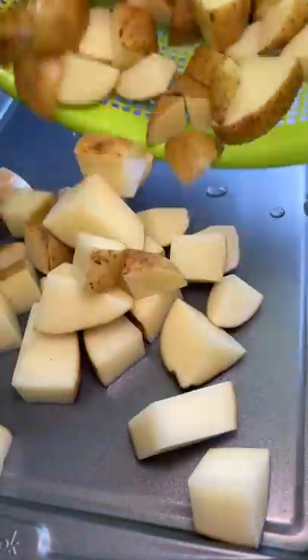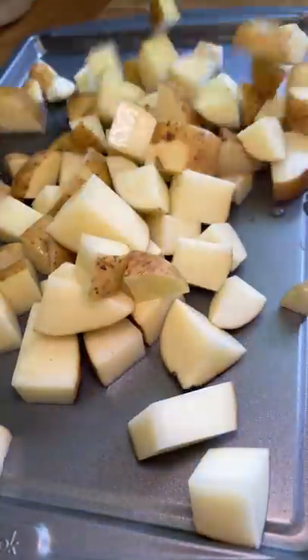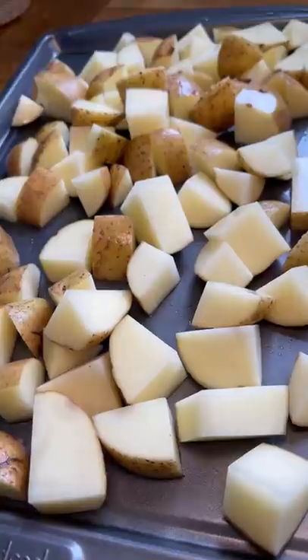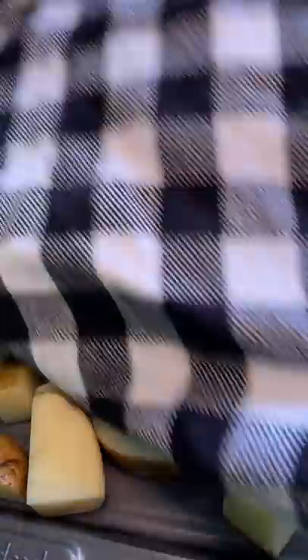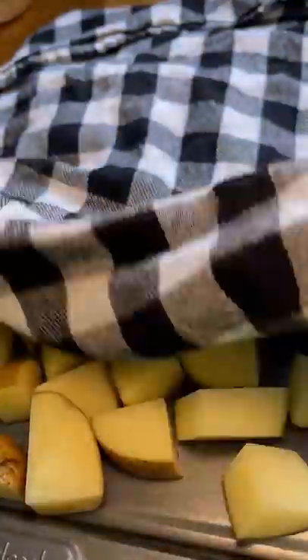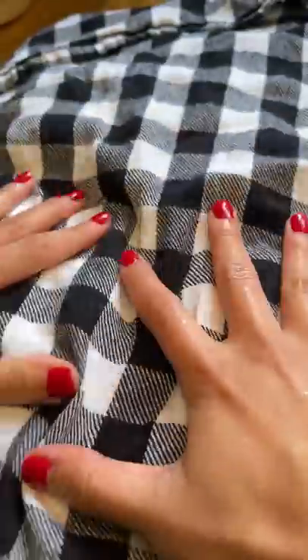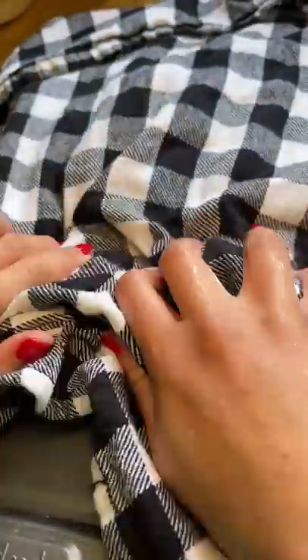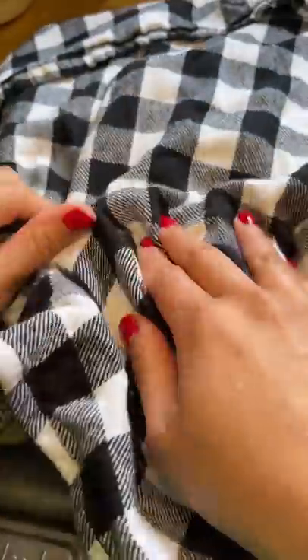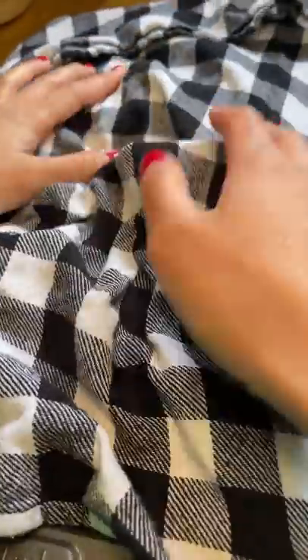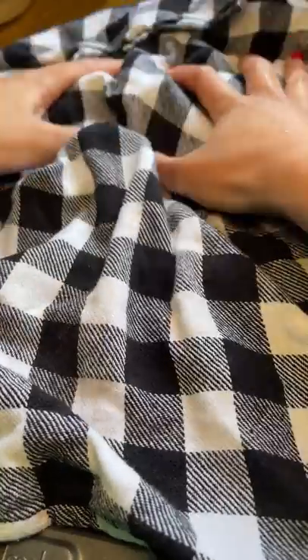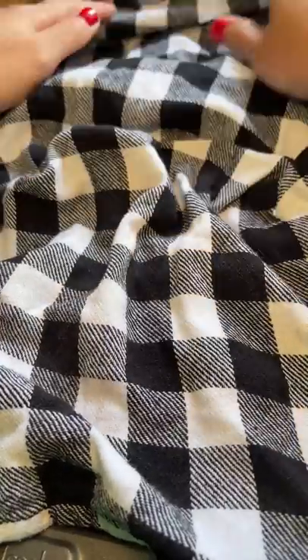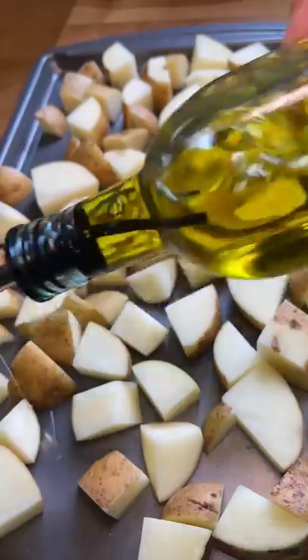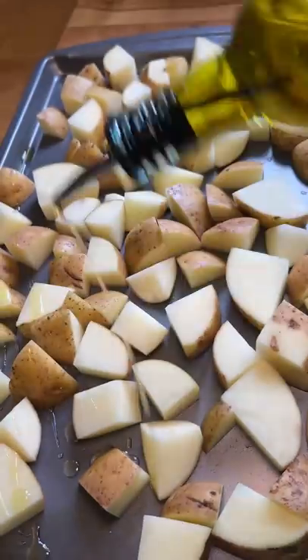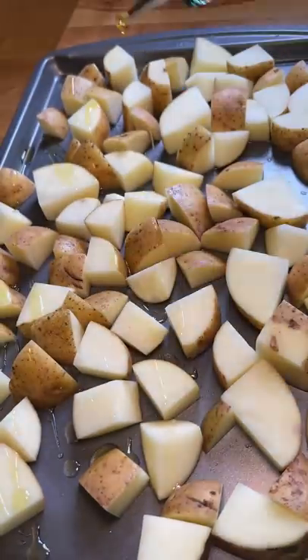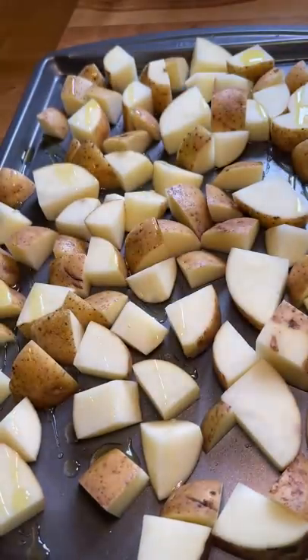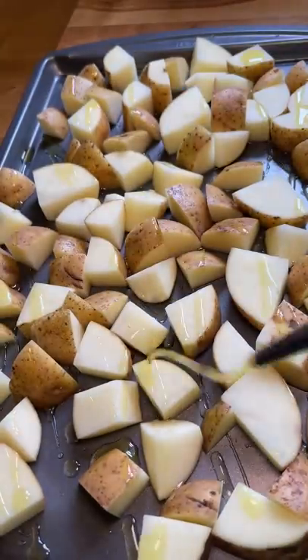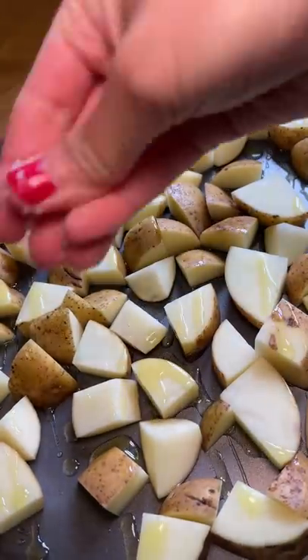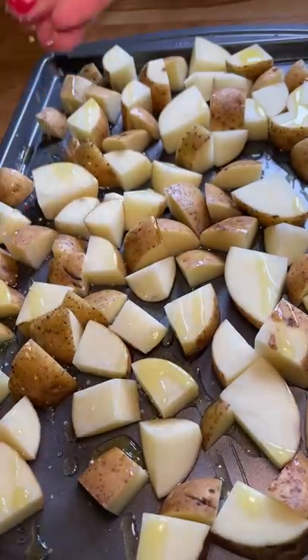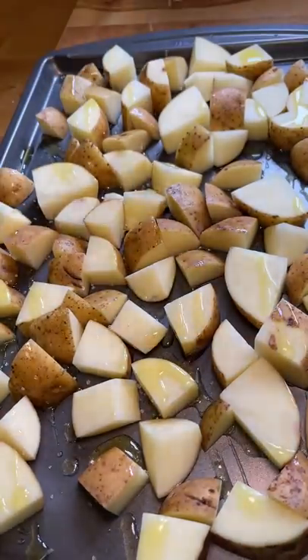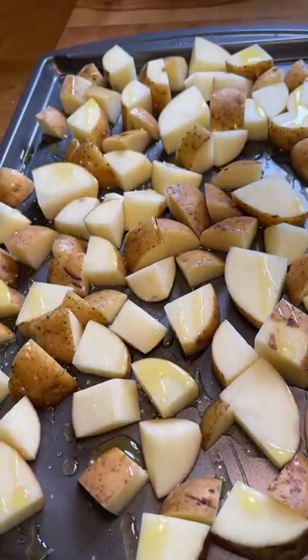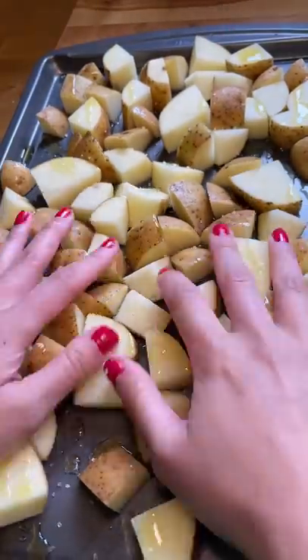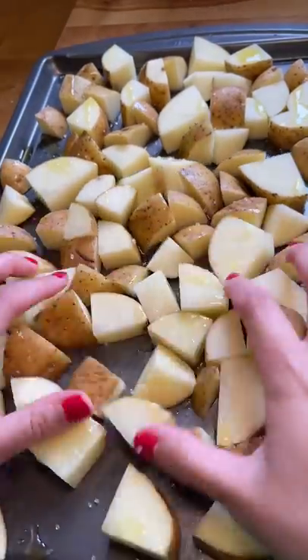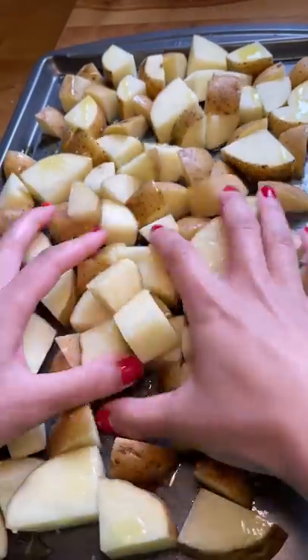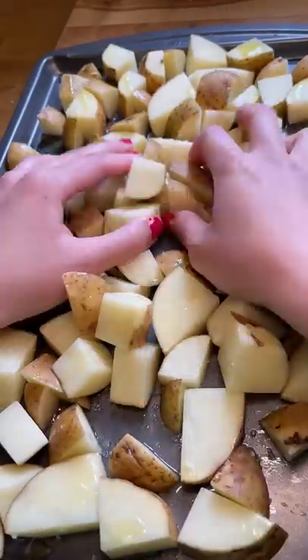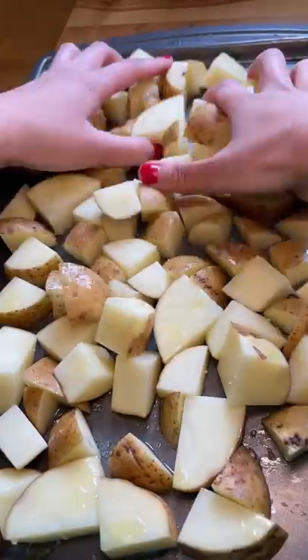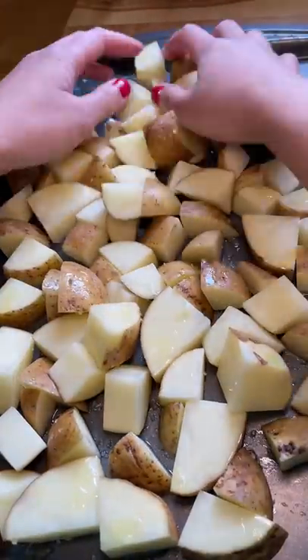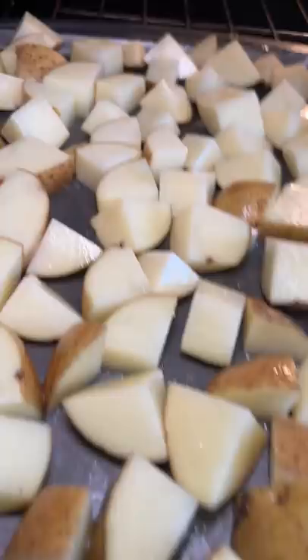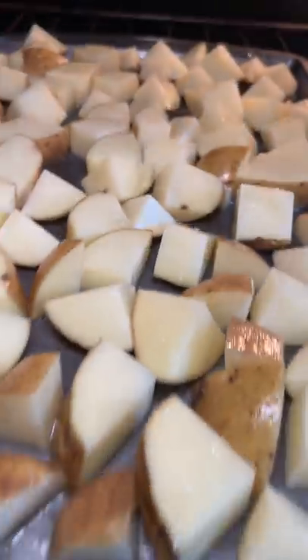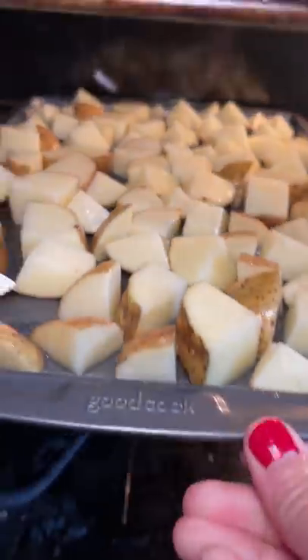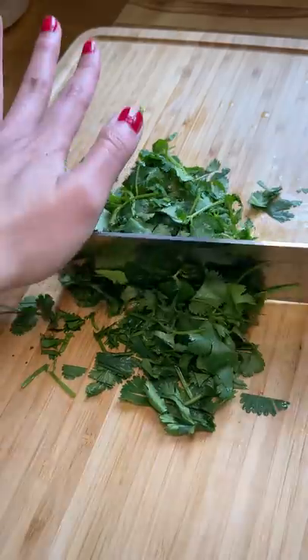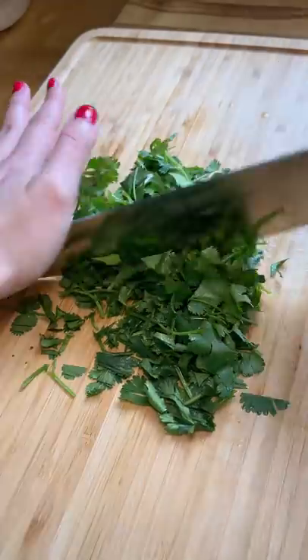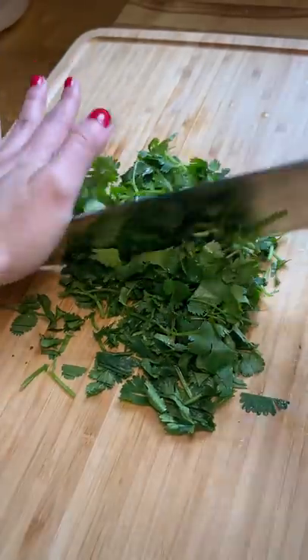I cut up seven potatoes and then rinsed them off. Then I dried them with a clean kitchen towel. I added olive oil and salt, and mixed it all up together. Then I popped it into the oven at 450 degrees Fahrenheit.